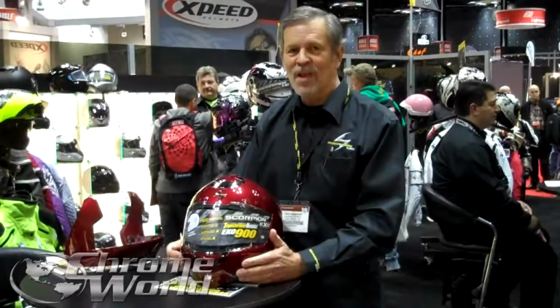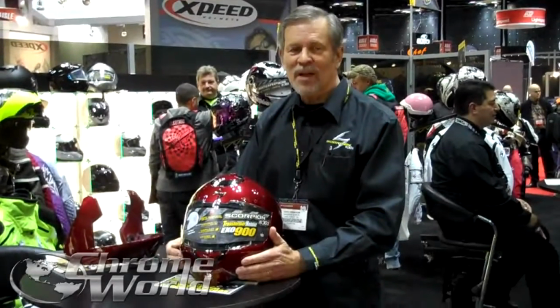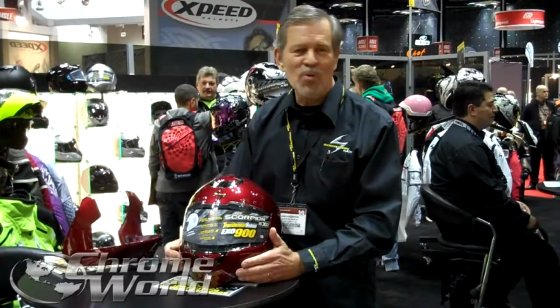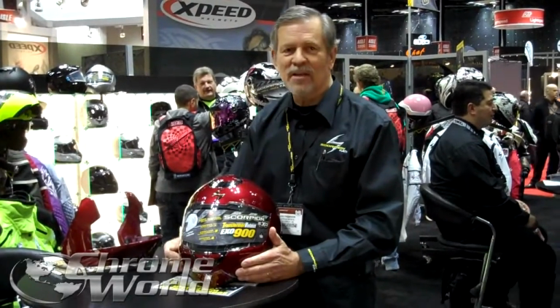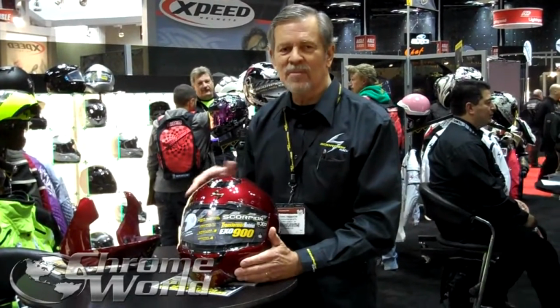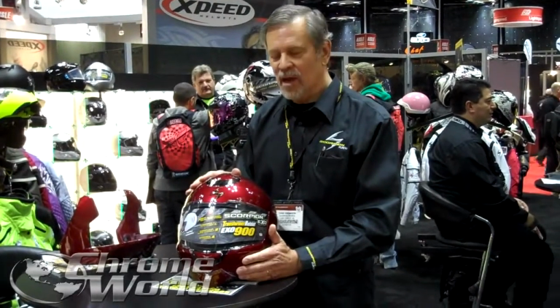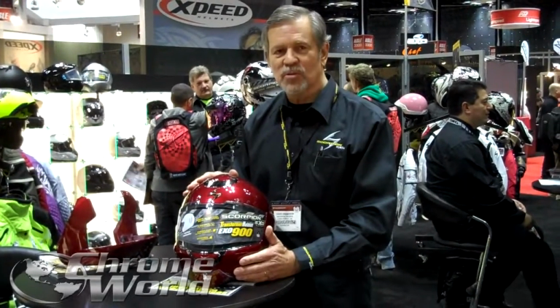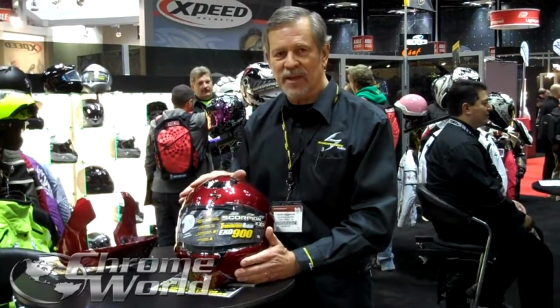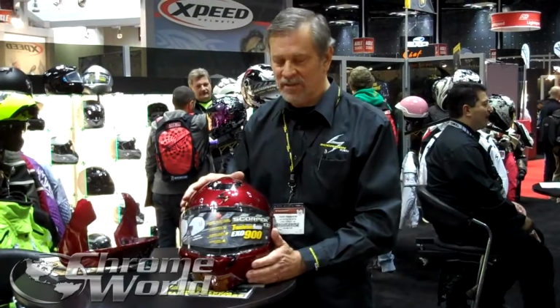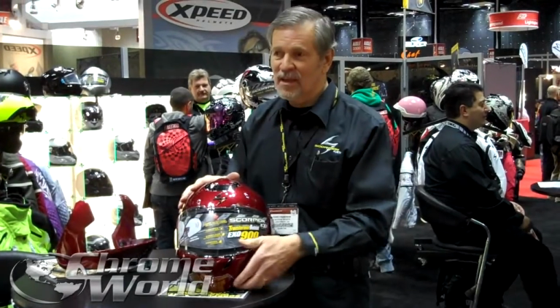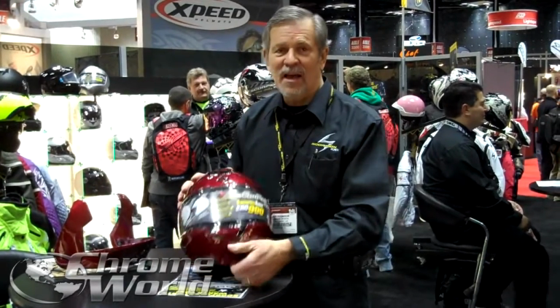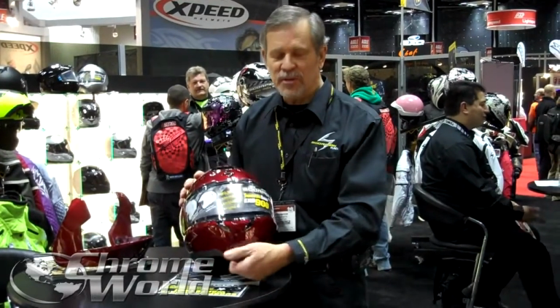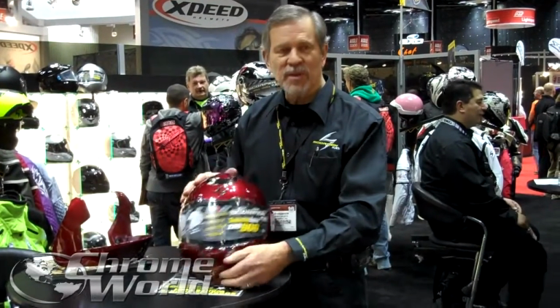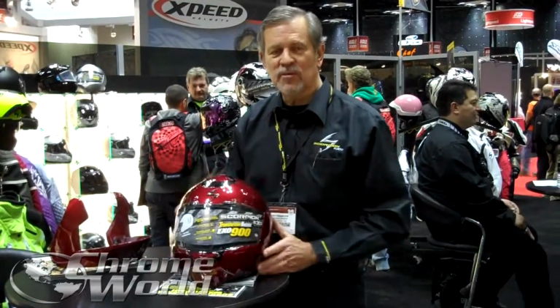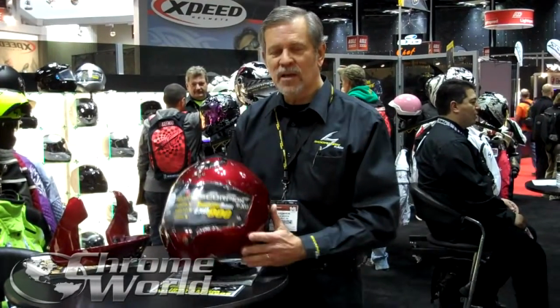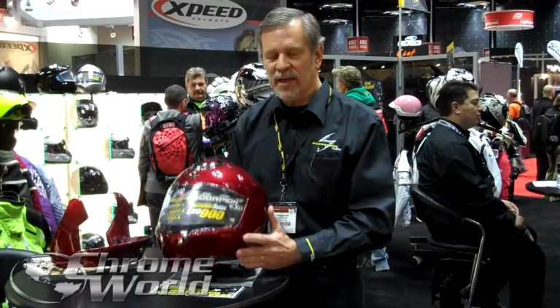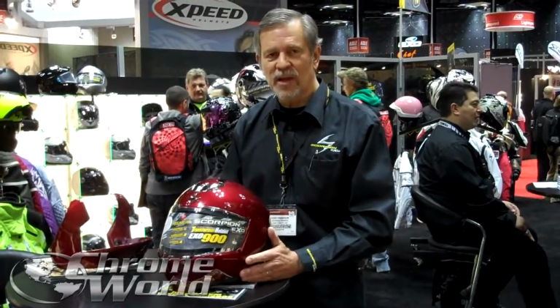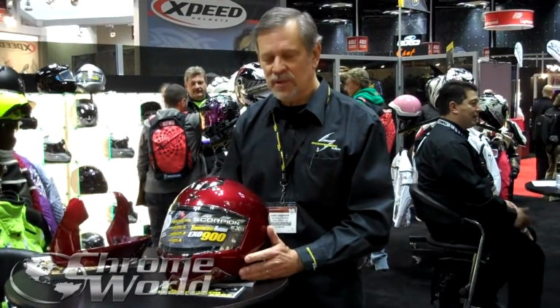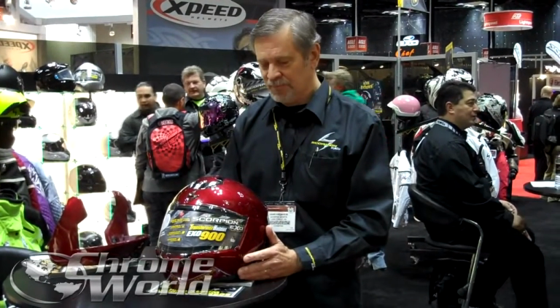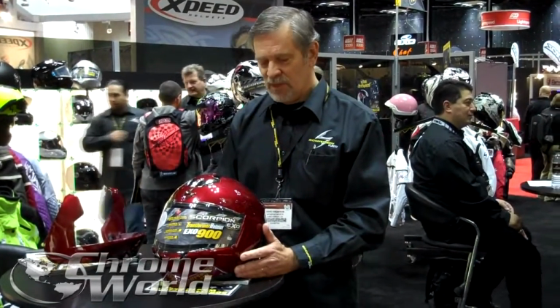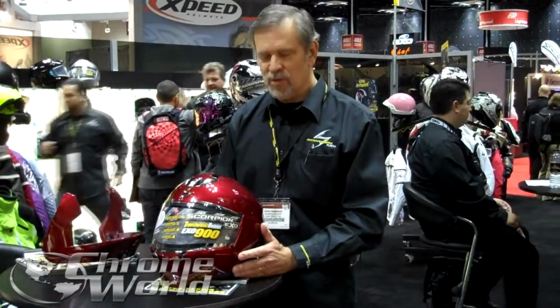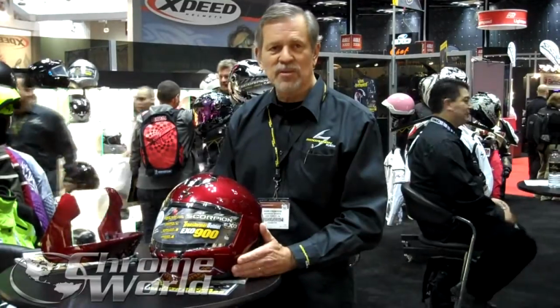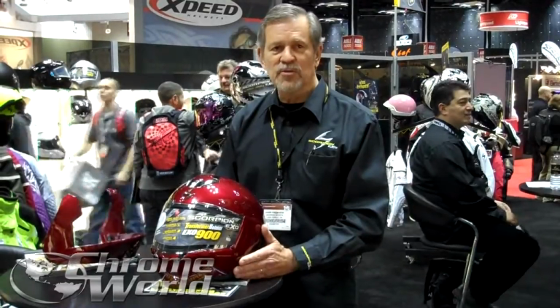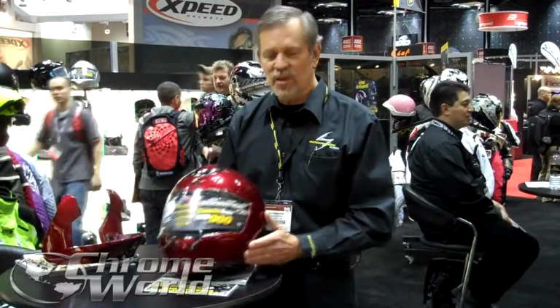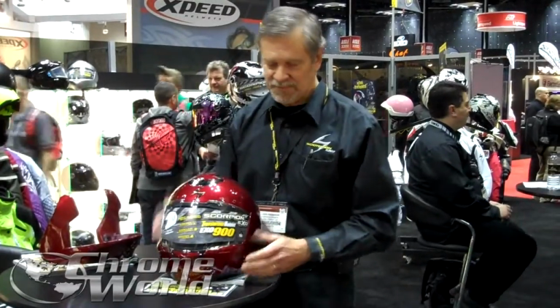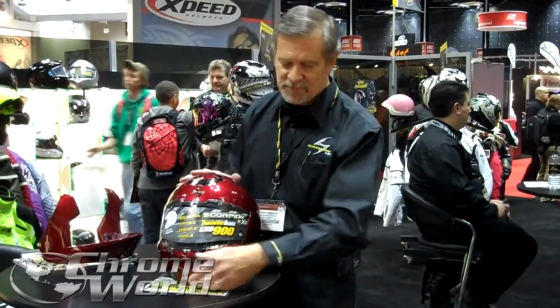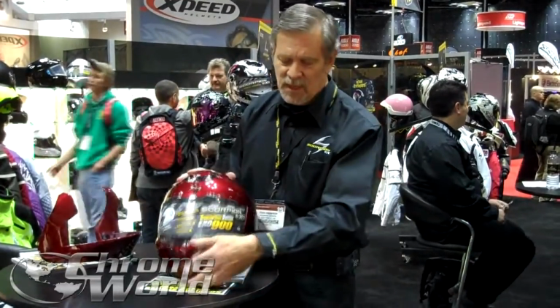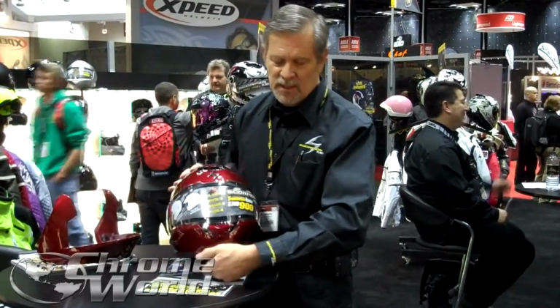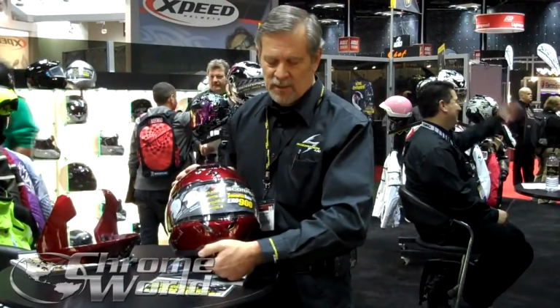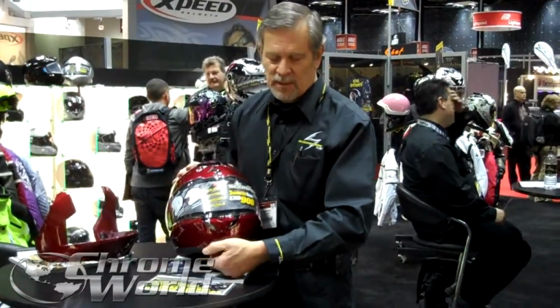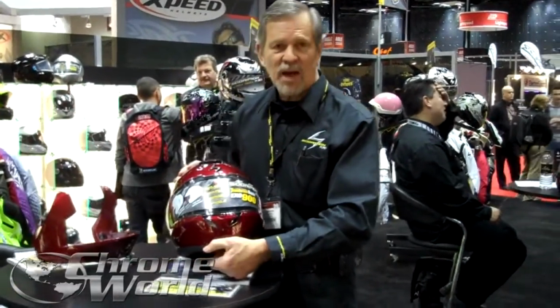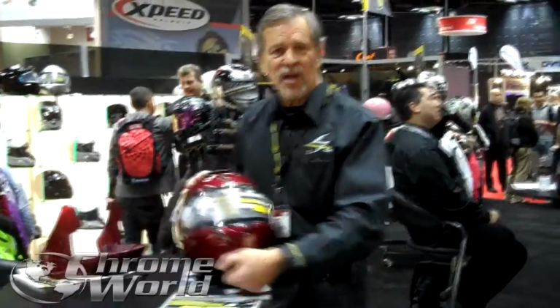Welcome to CroneWorld.com. I'm Thomas from Spoonville.com. I'm going to show you about the new 900XL, our new modular transformer helmet.